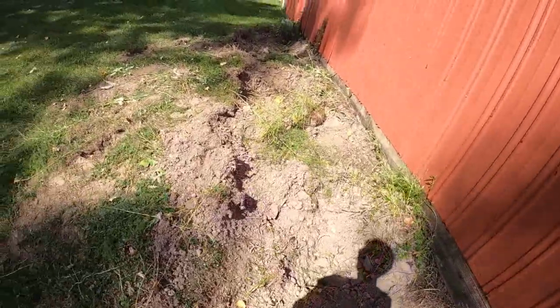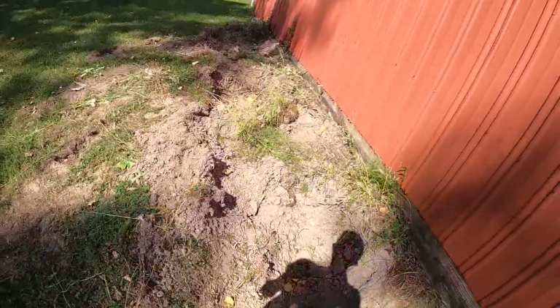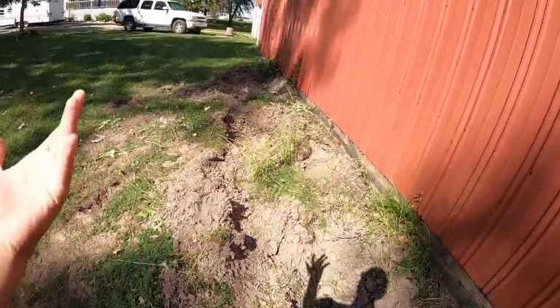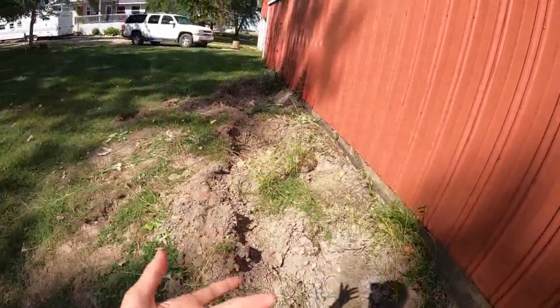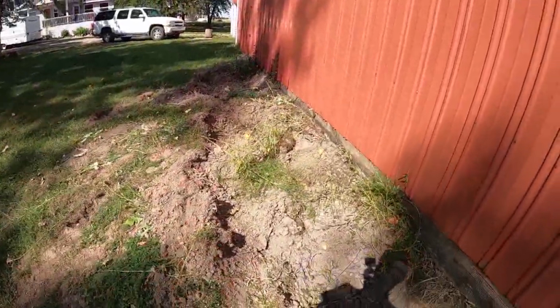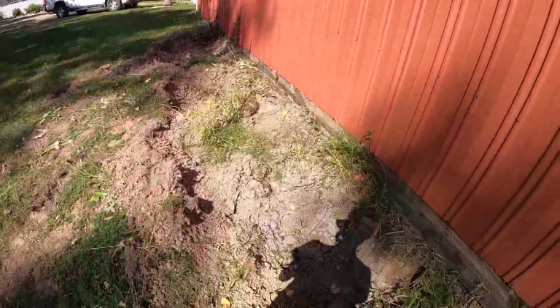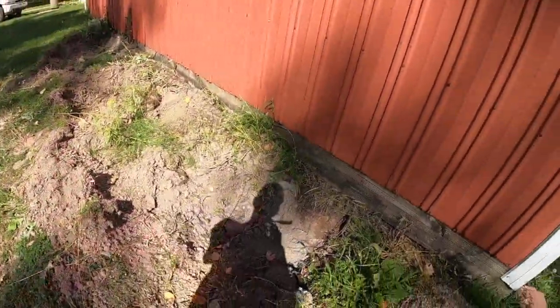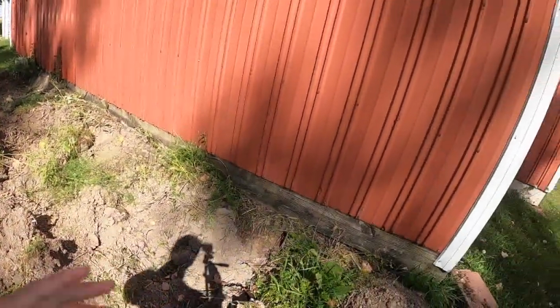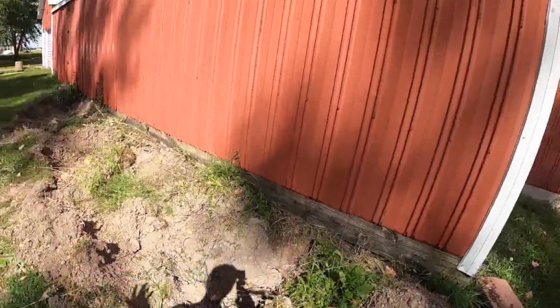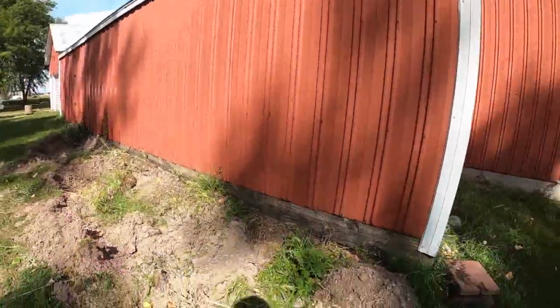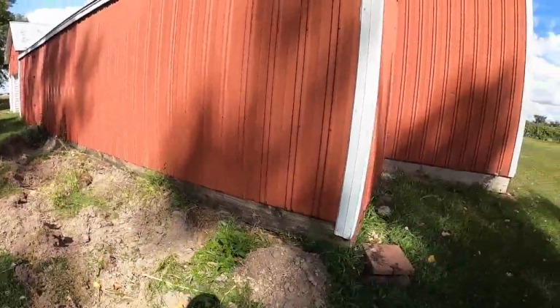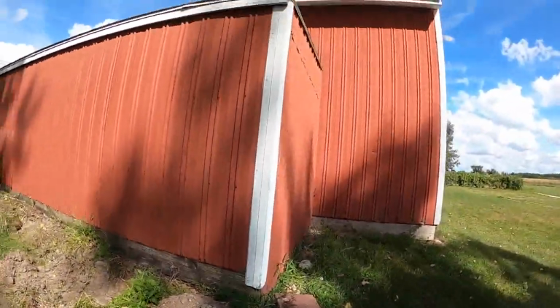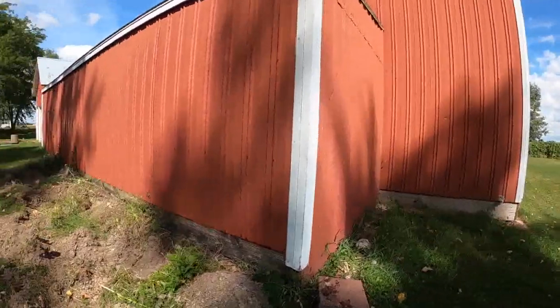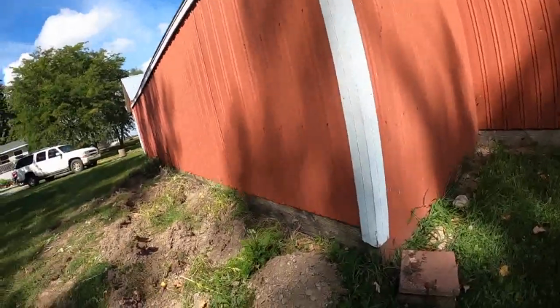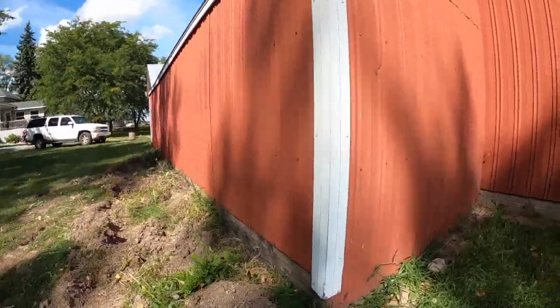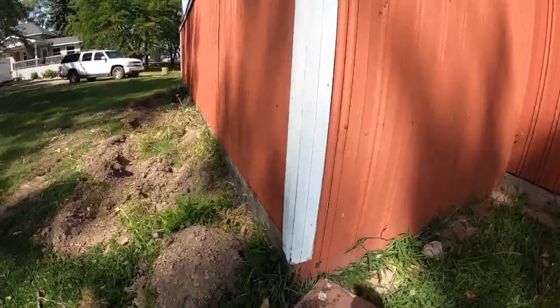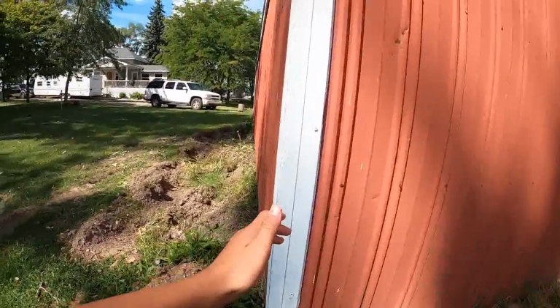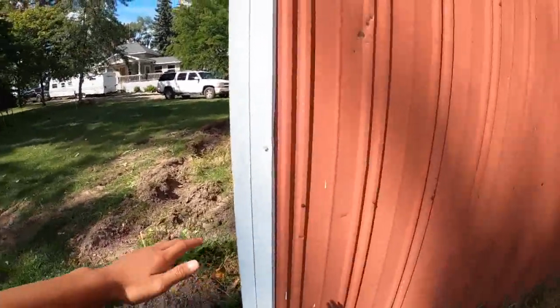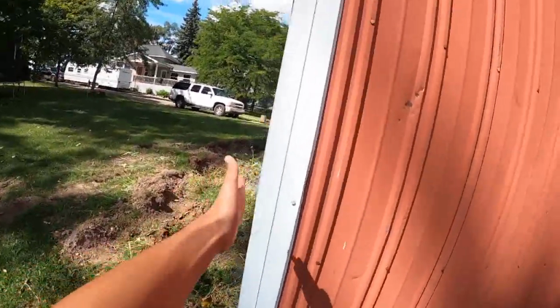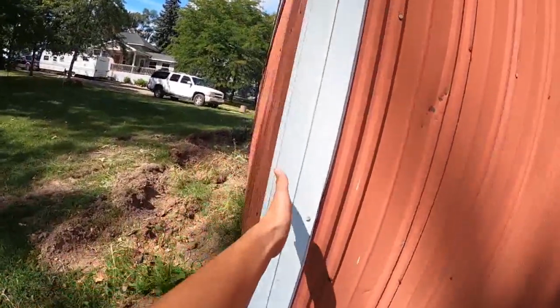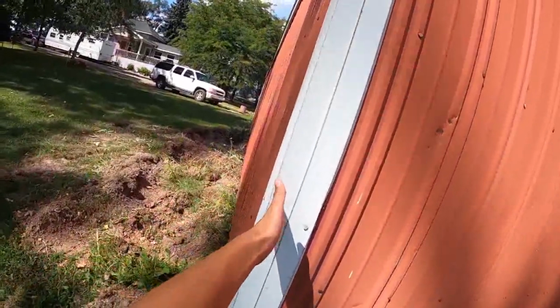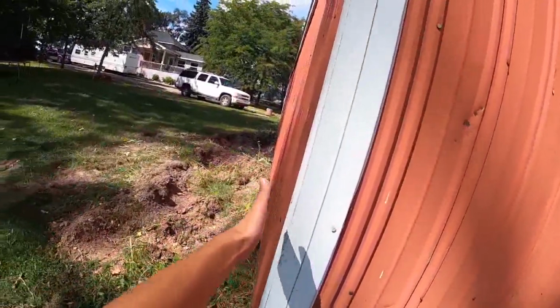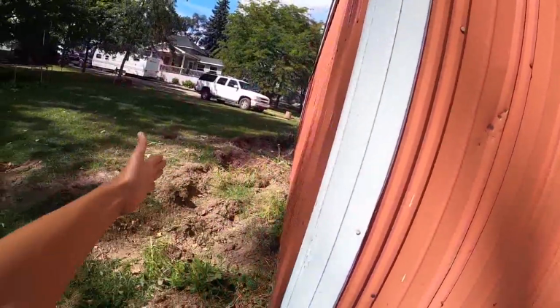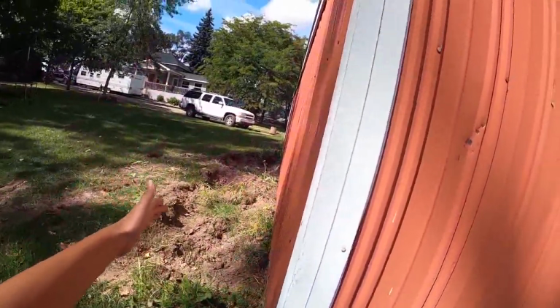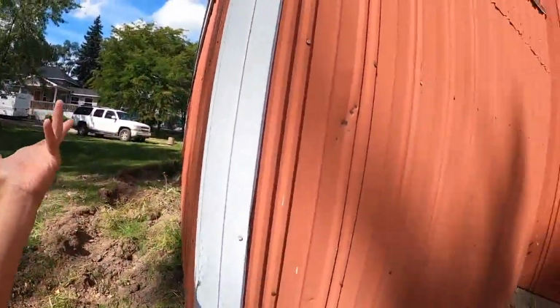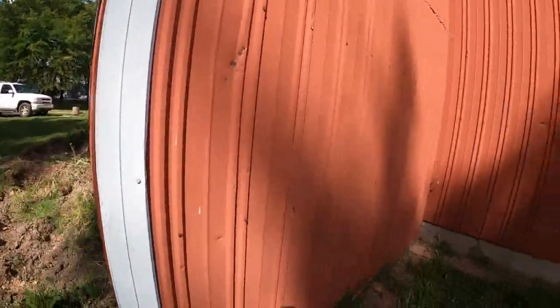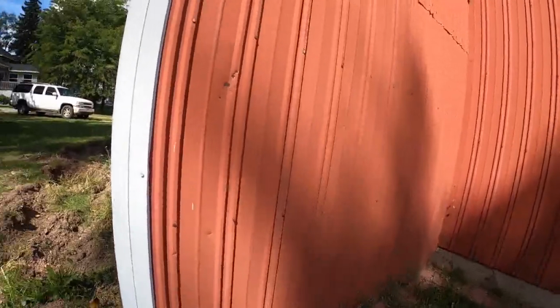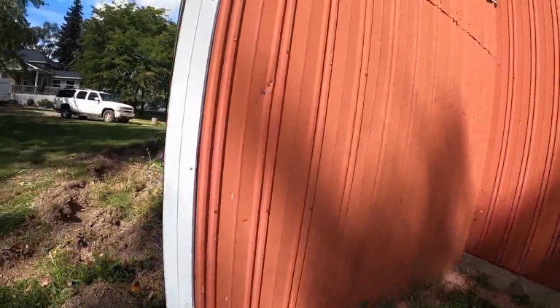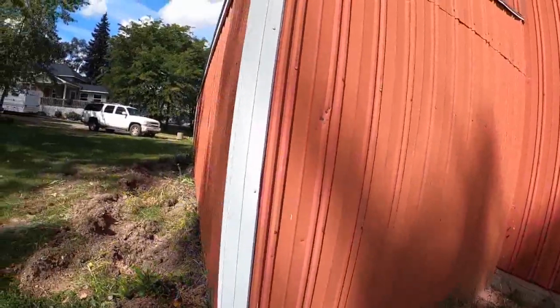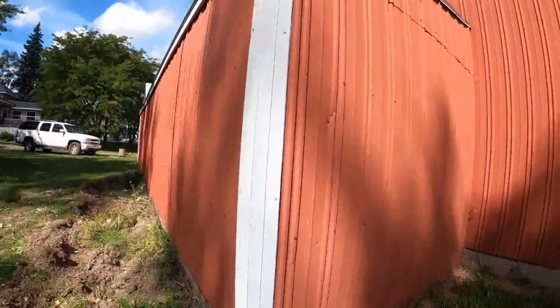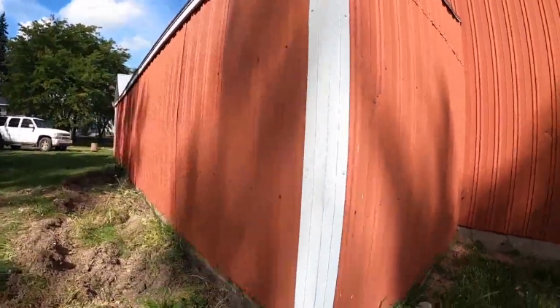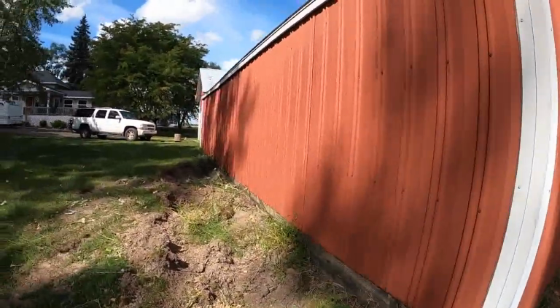We just ripped out the asparagus that was here and moved it somewhere else. And we're moving the lean-to a foot this way — it's not very big, it's like 7 feet right now.